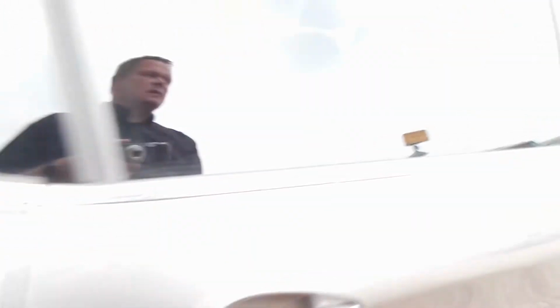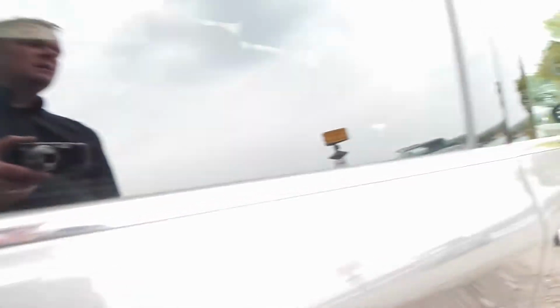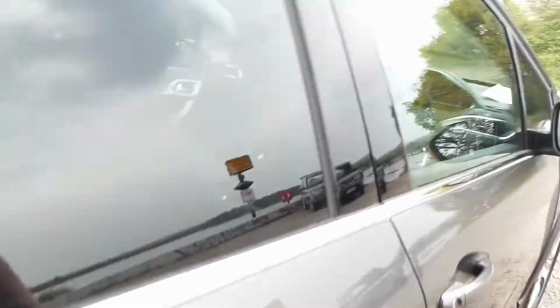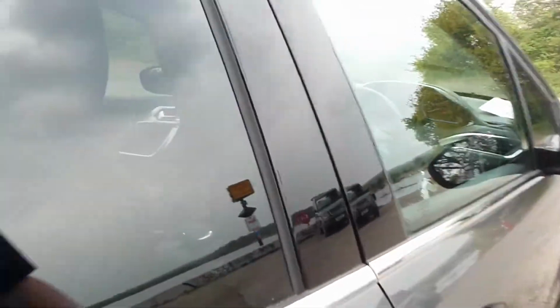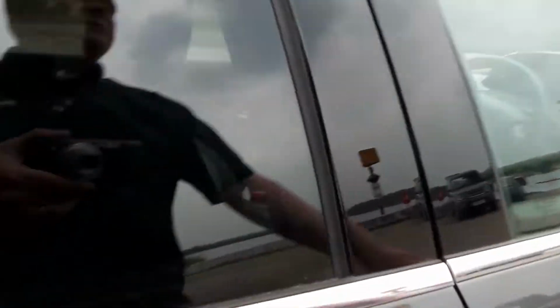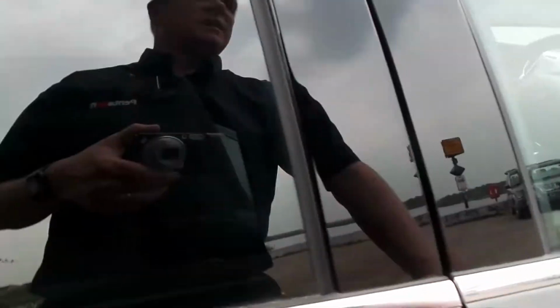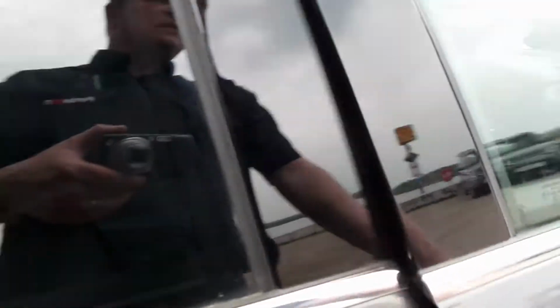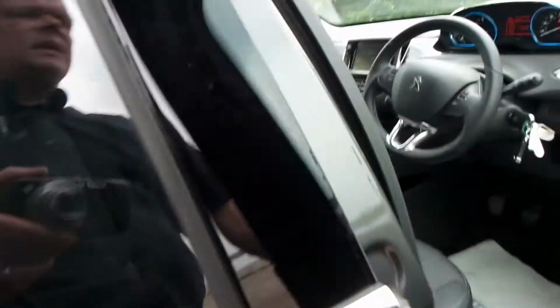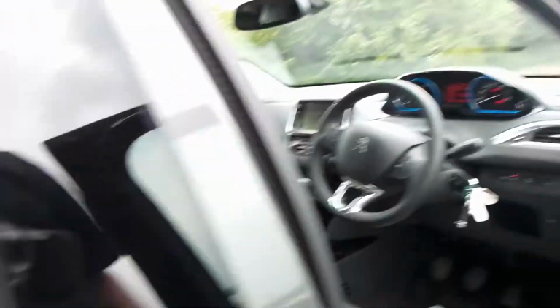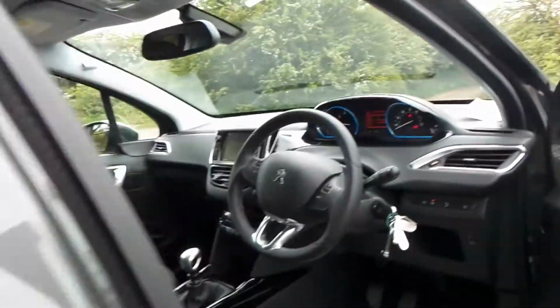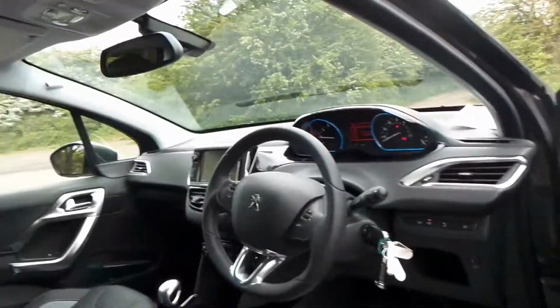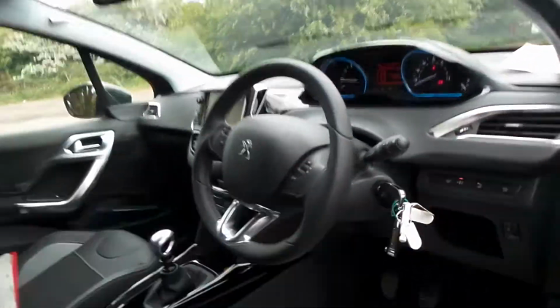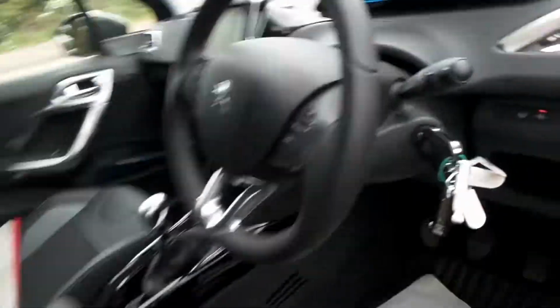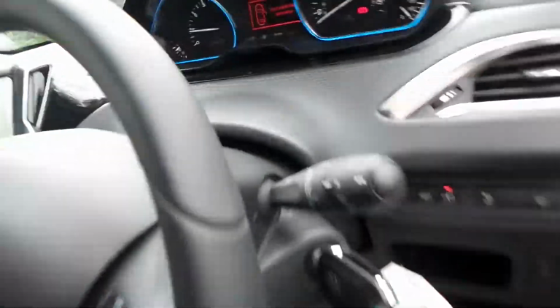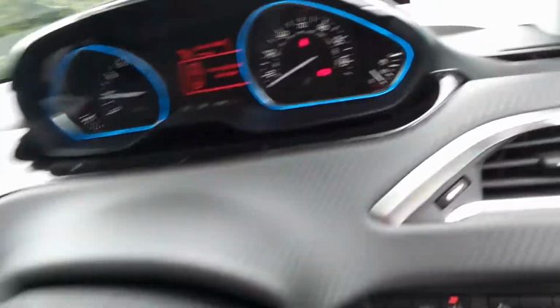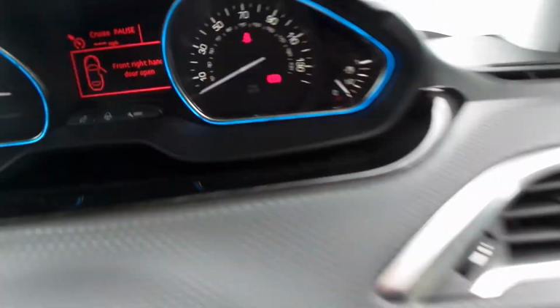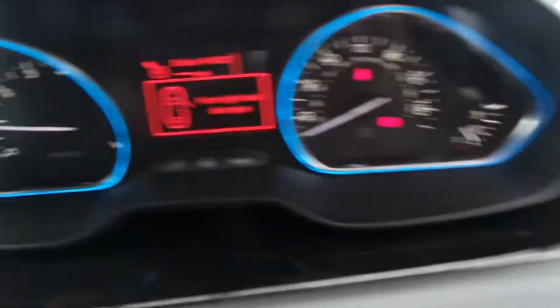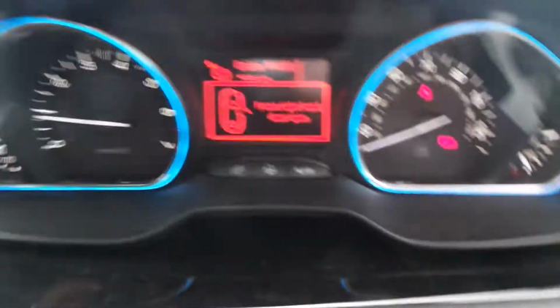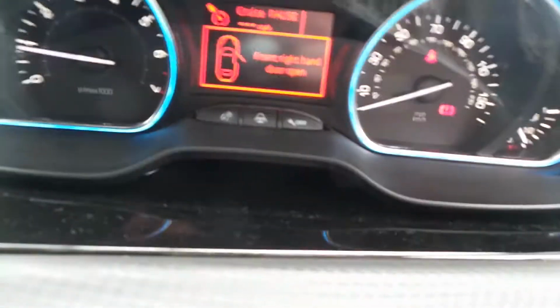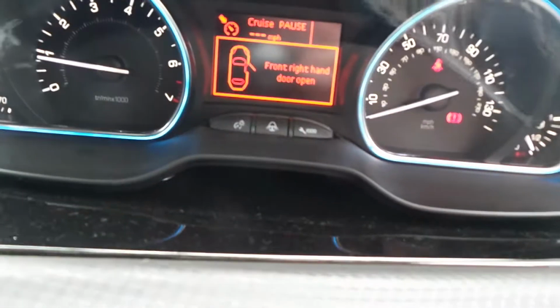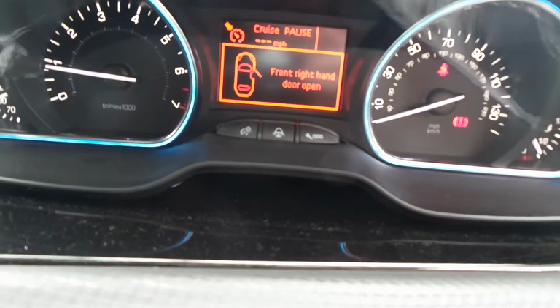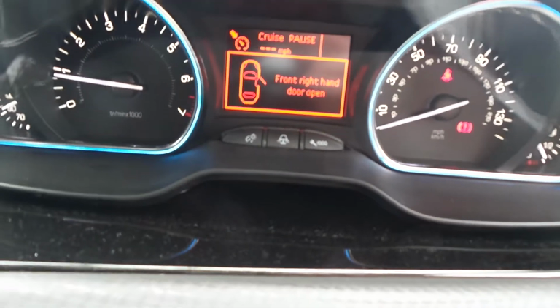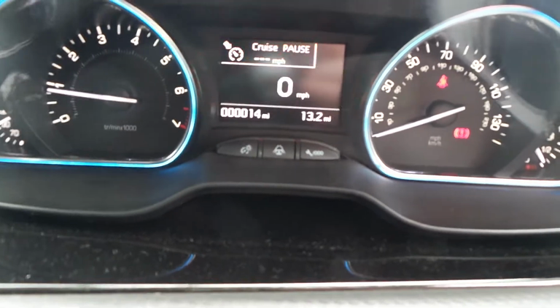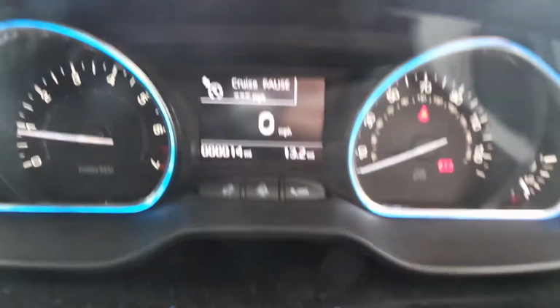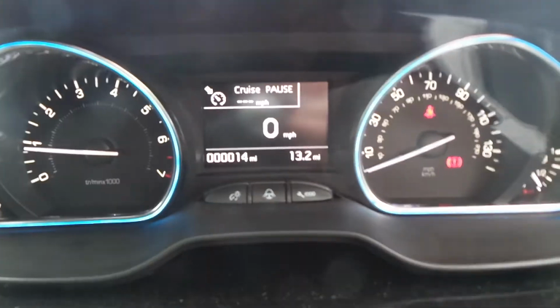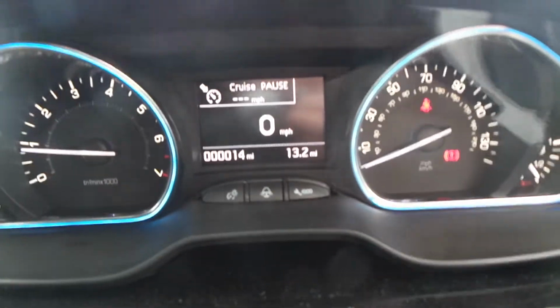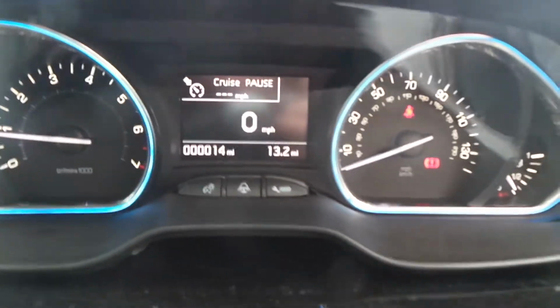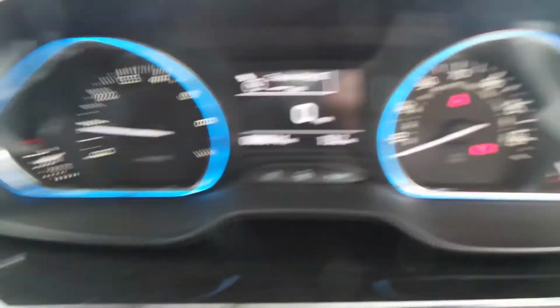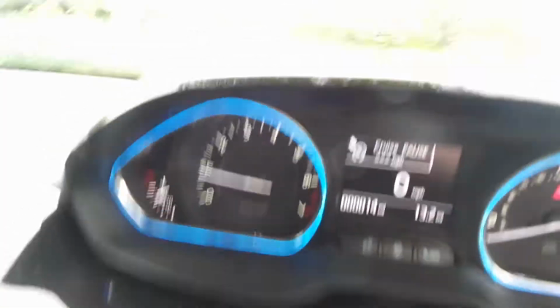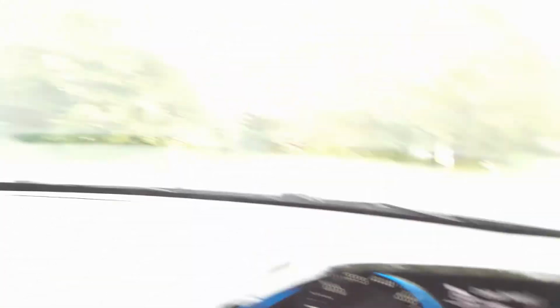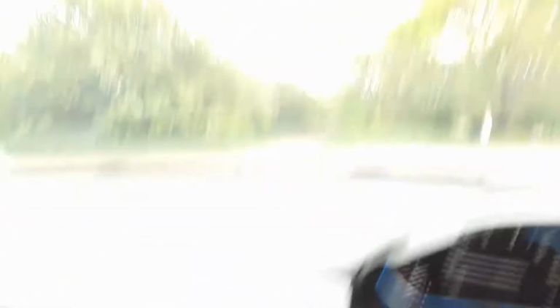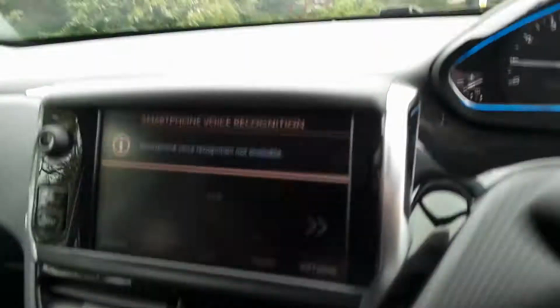It has all around electric windows and electric door mirrors. This one's only 14 miles so it's delivery mileage.